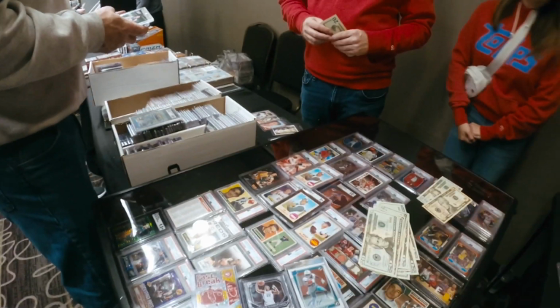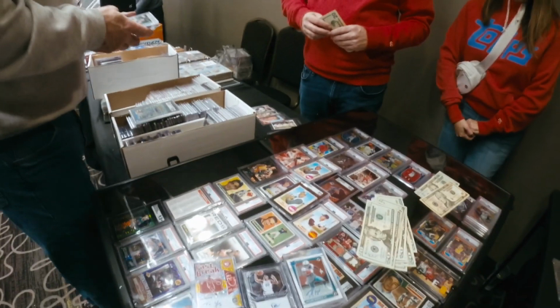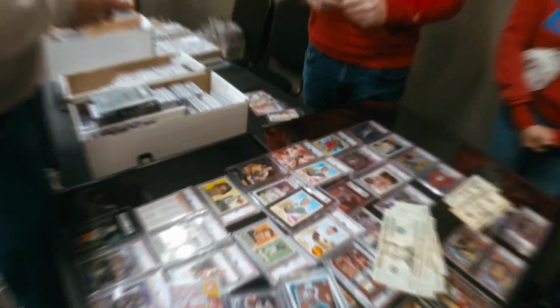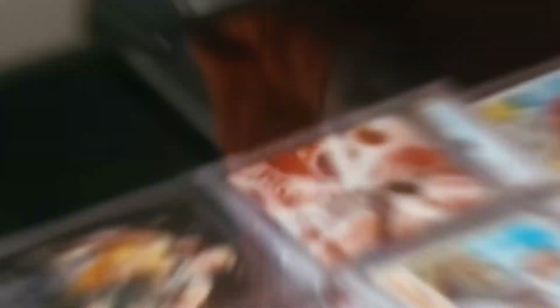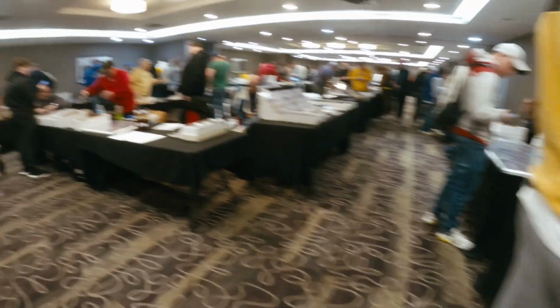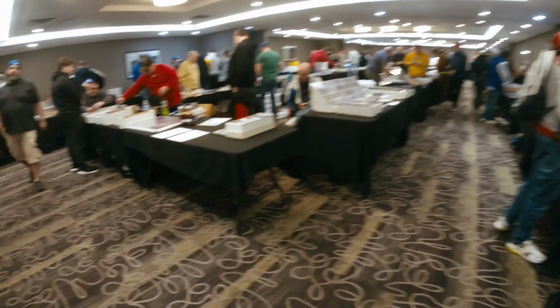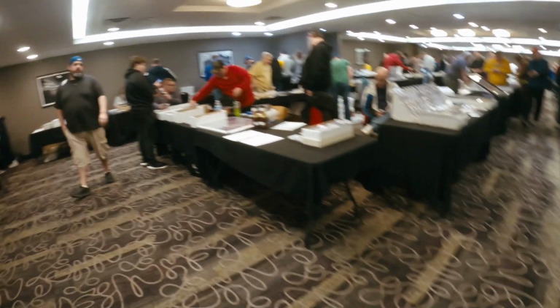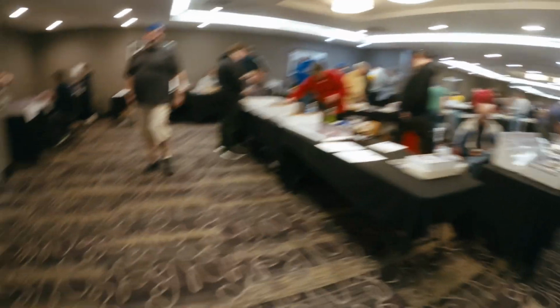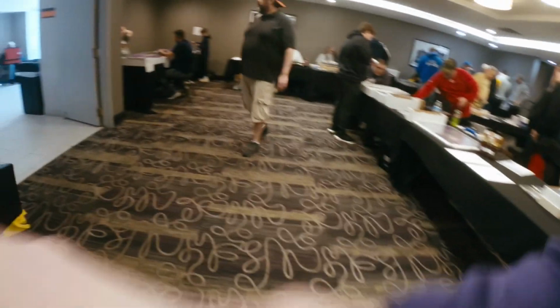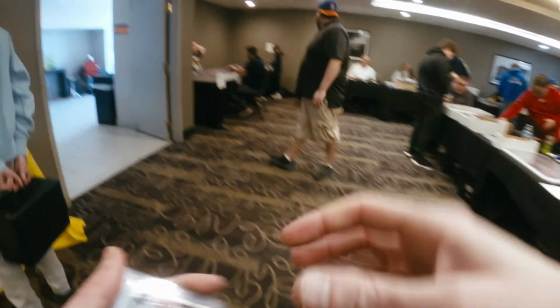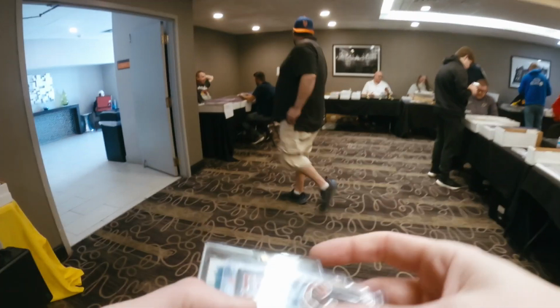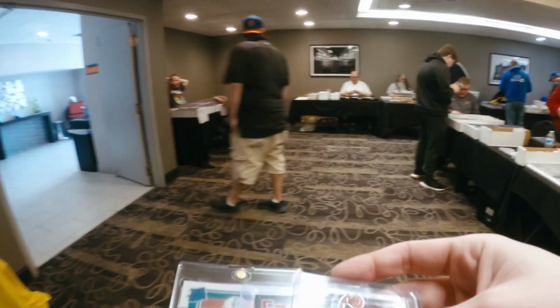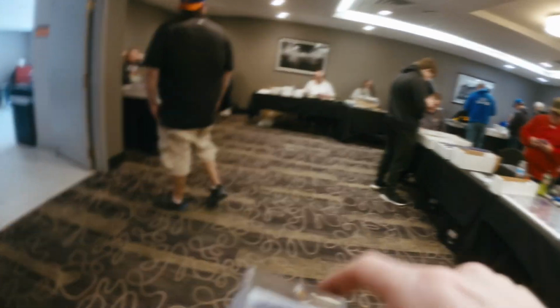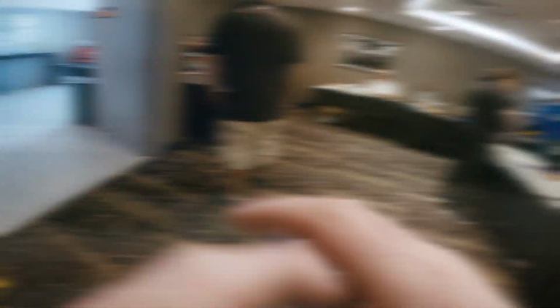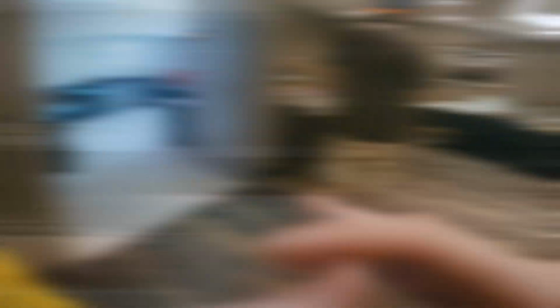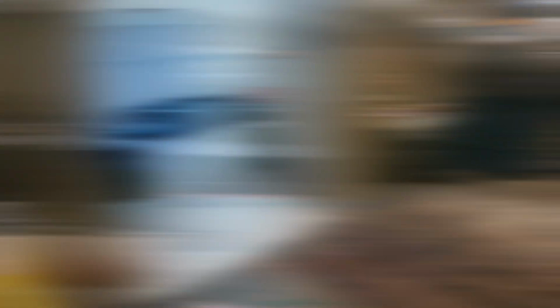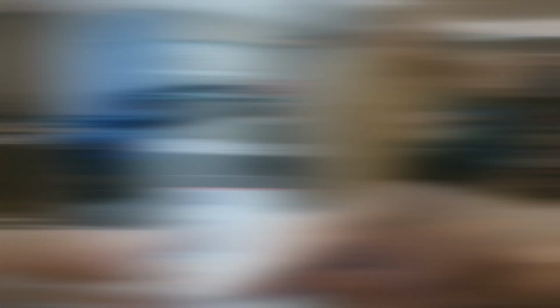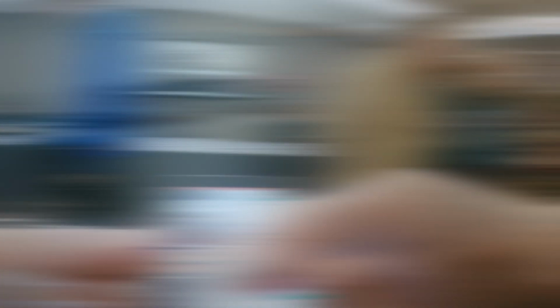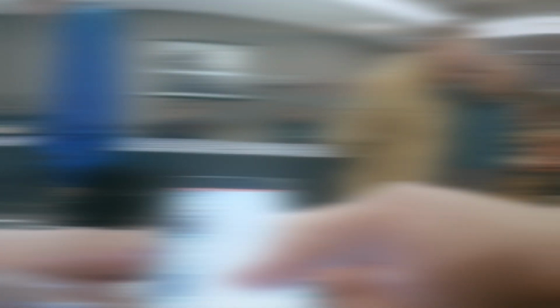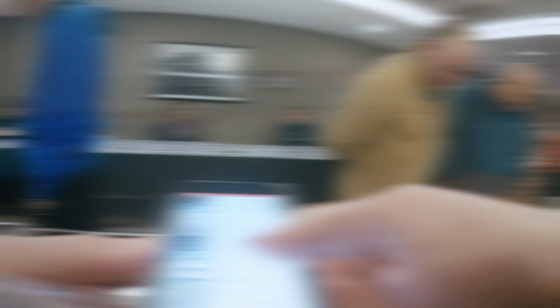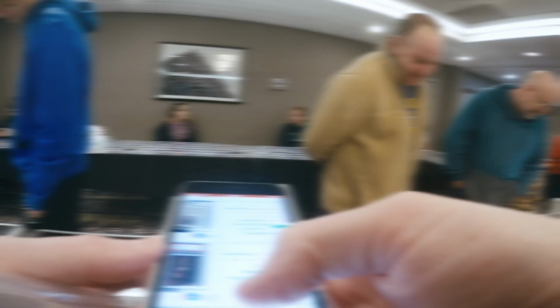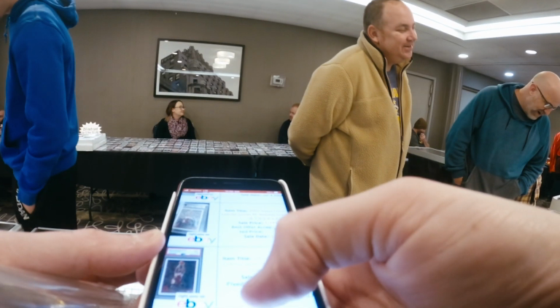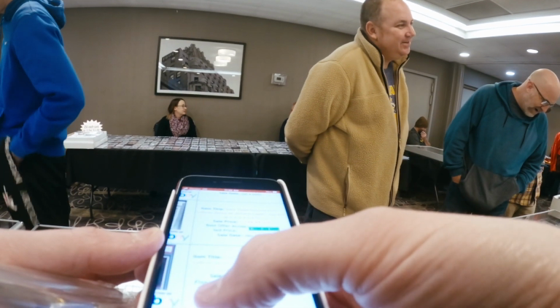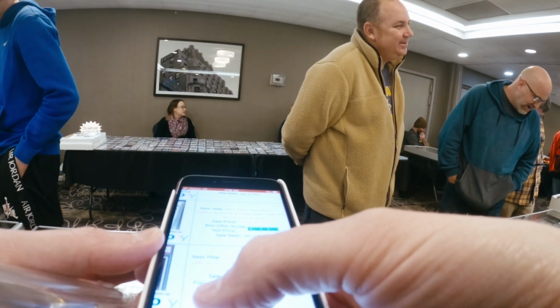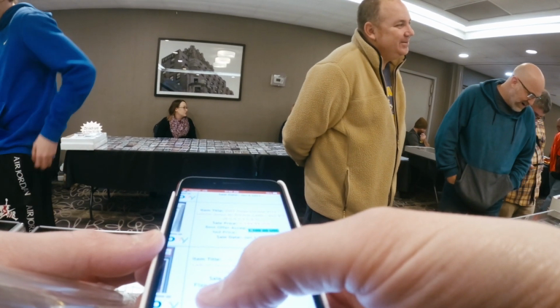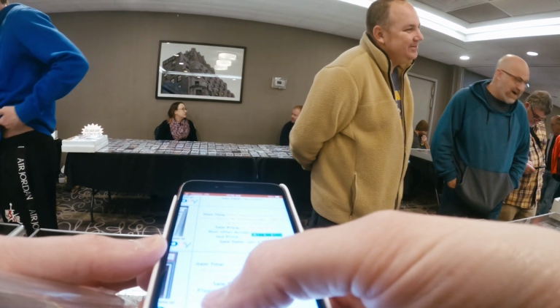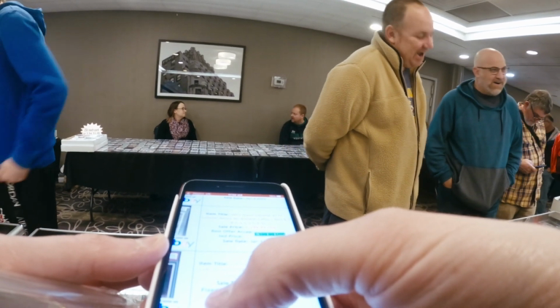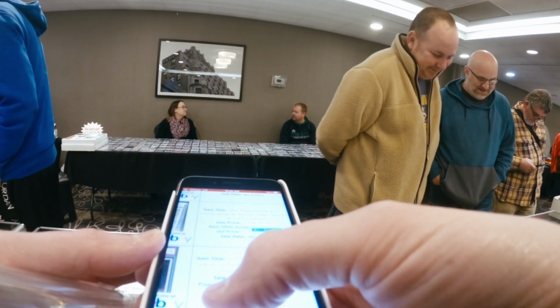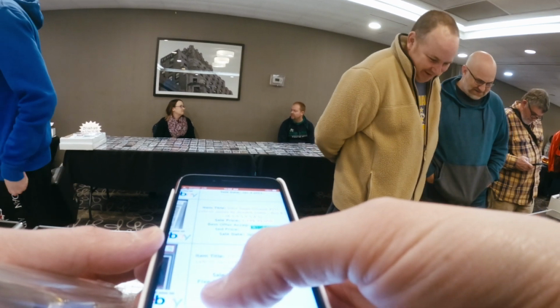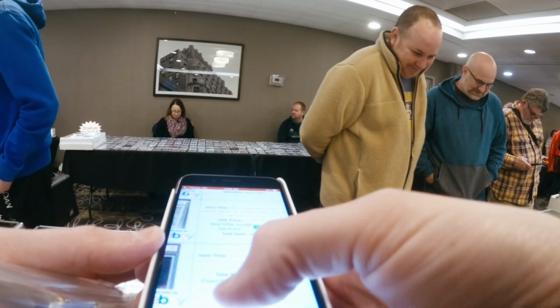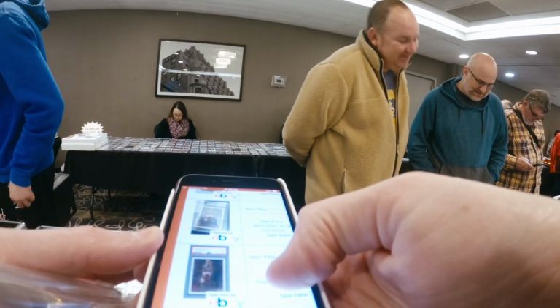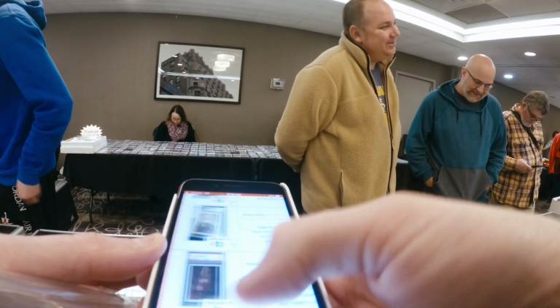After getting the first deal out of the way, I wanted to make another lap around the room to see if I could find that LeBron James rookie card that I came here for. Sure enough, my good friend Zach Terry had one in his showcase. I was ready to make a deal with him.